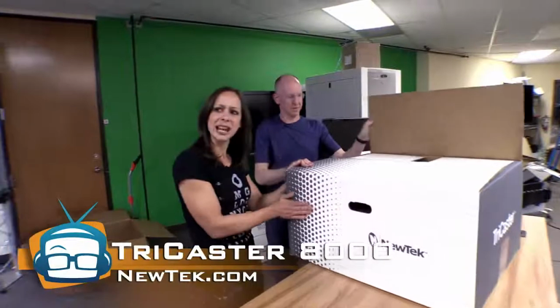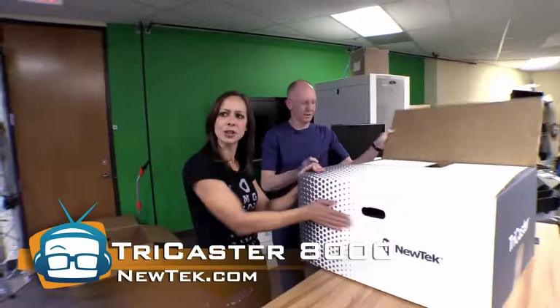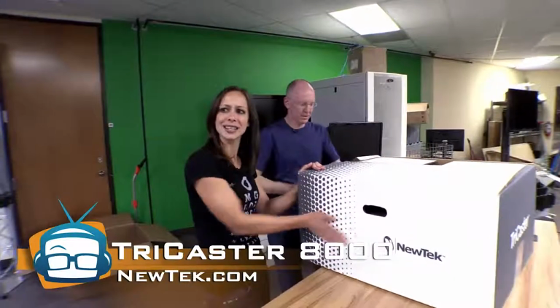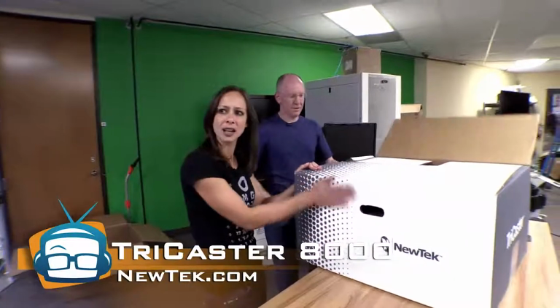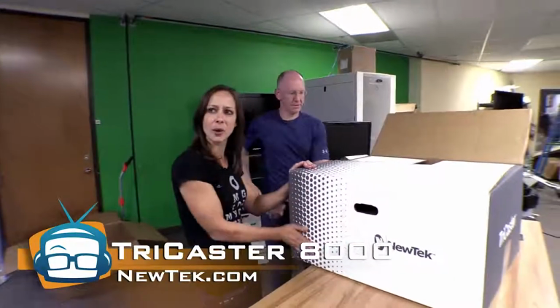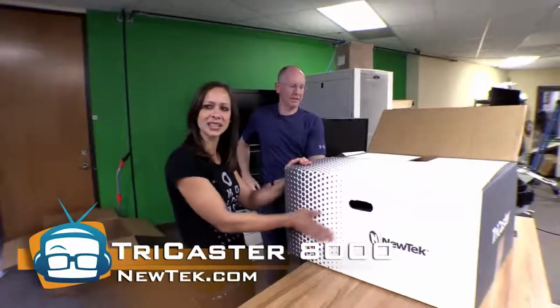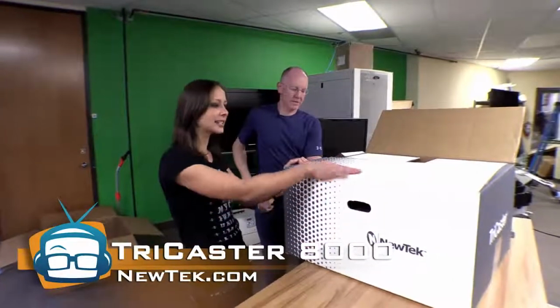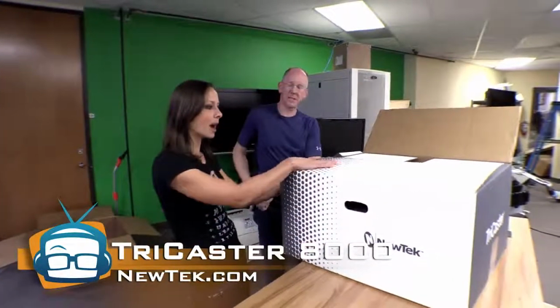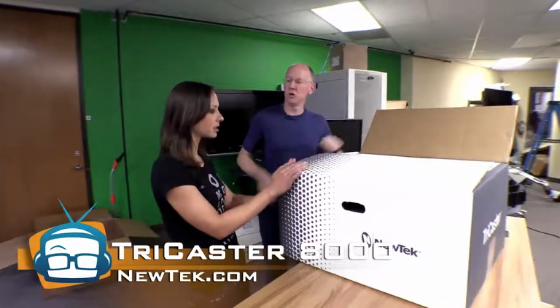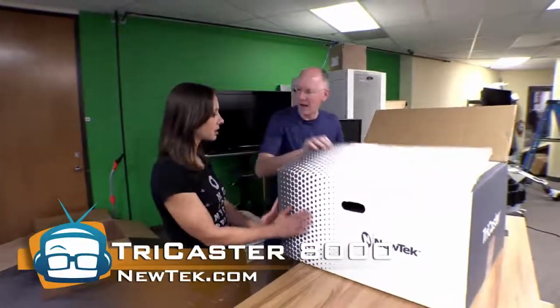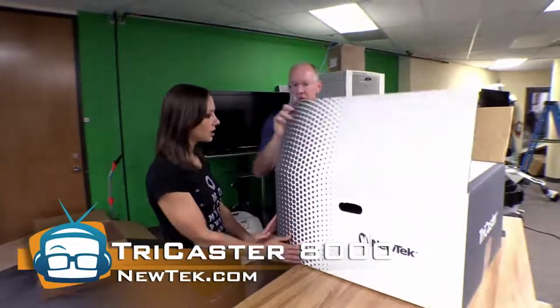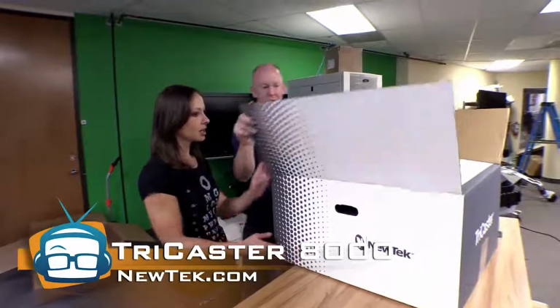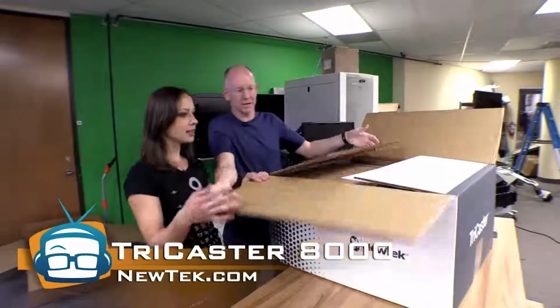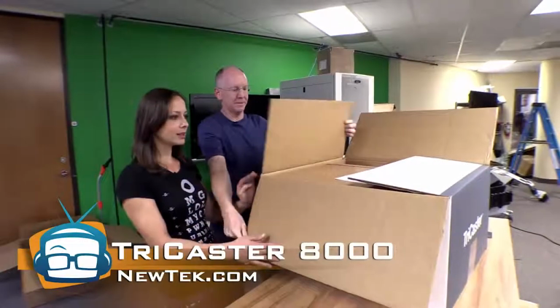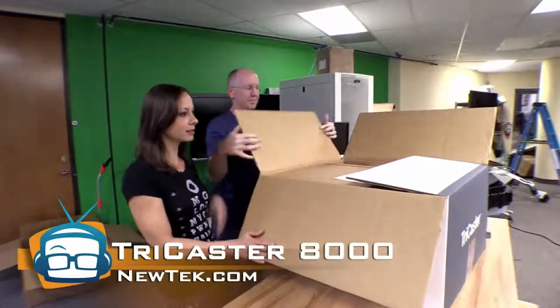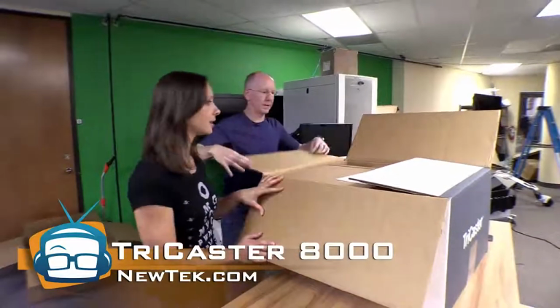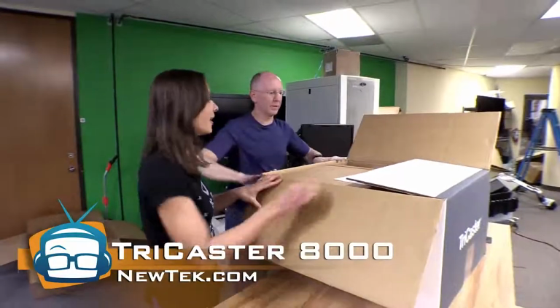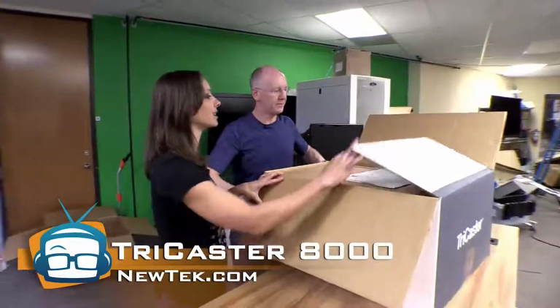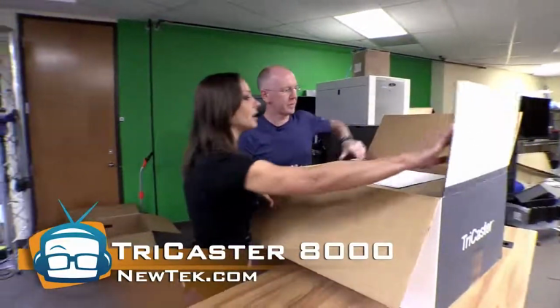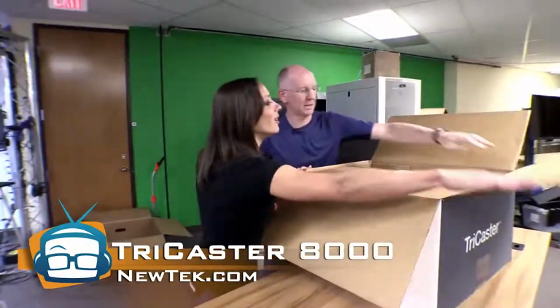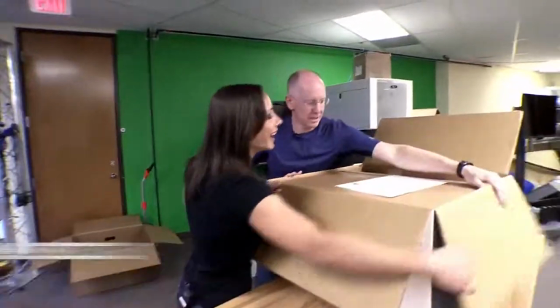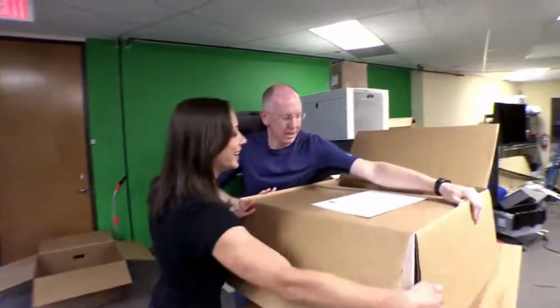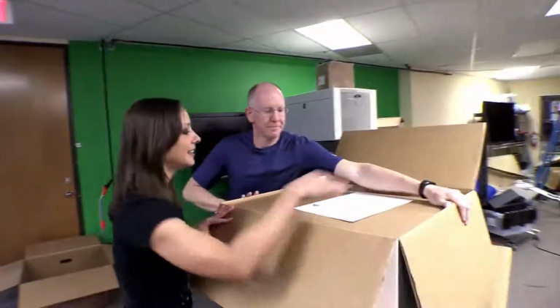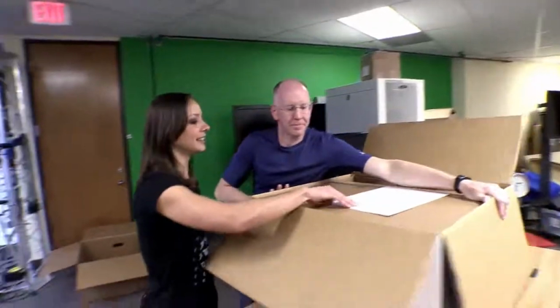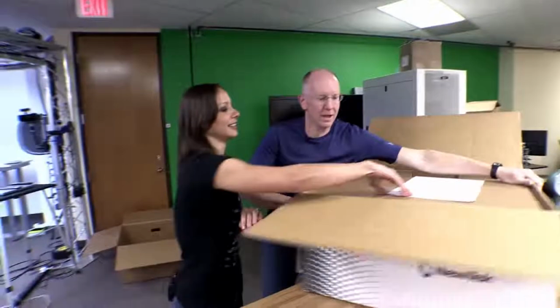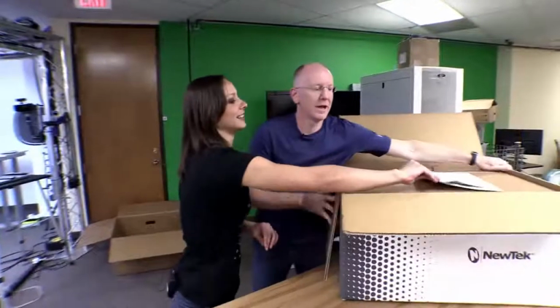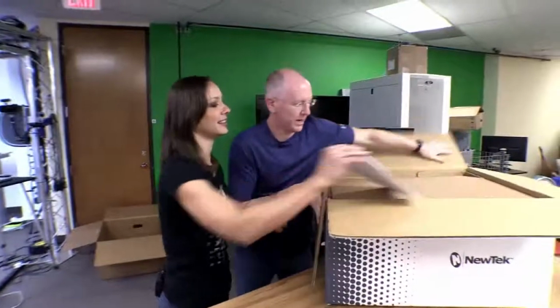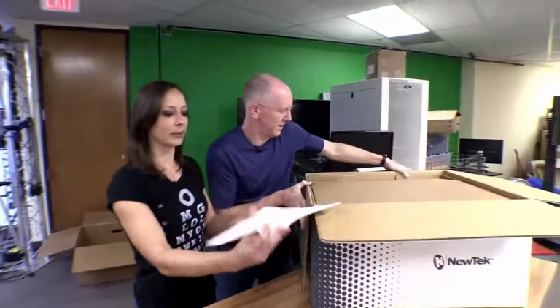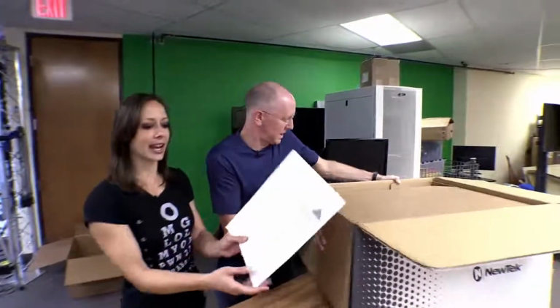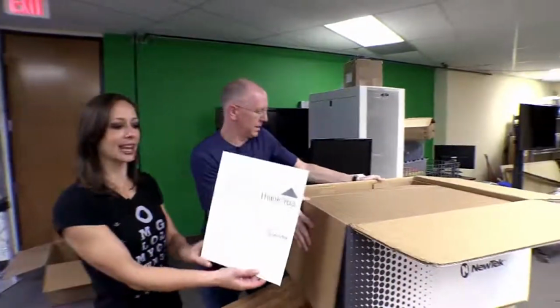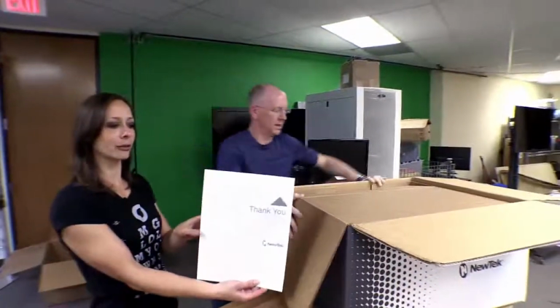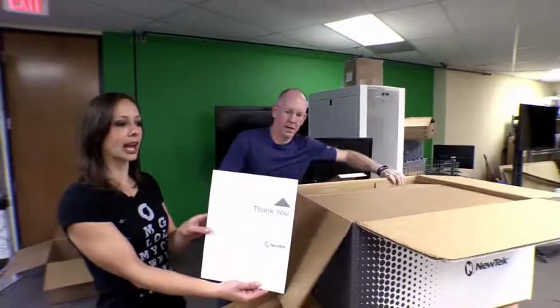I don't think NewTek has ever used this box before — this is a fancy new box. Here we go, and another box in a box. Isn't this like those Russian stacking dolls? We got a thank you from NewTek.